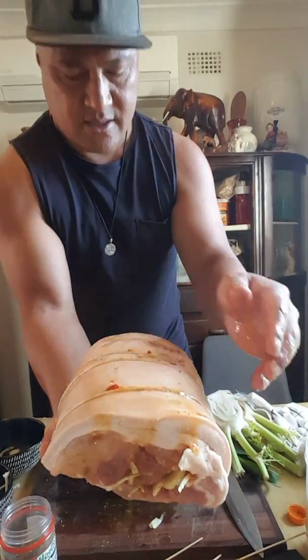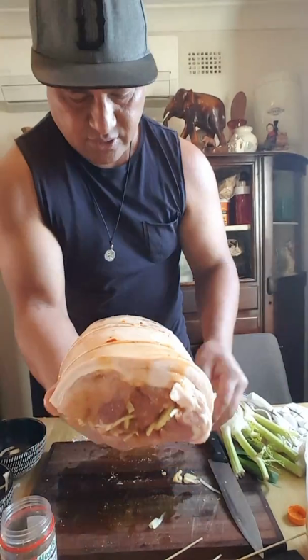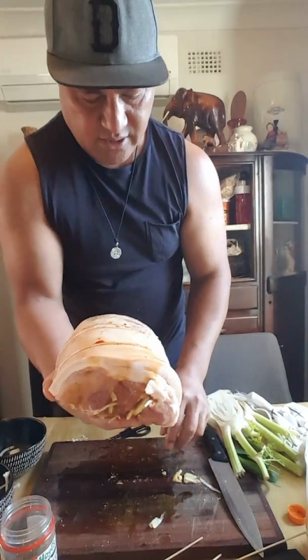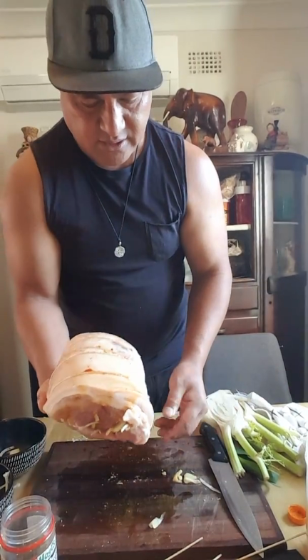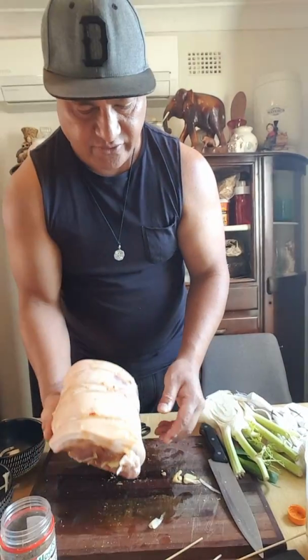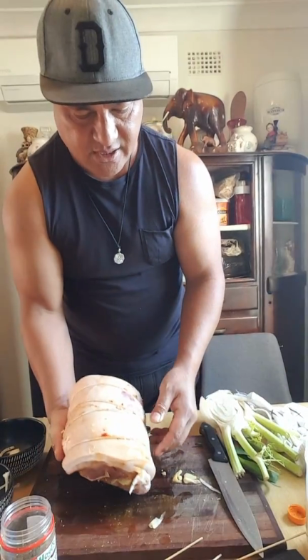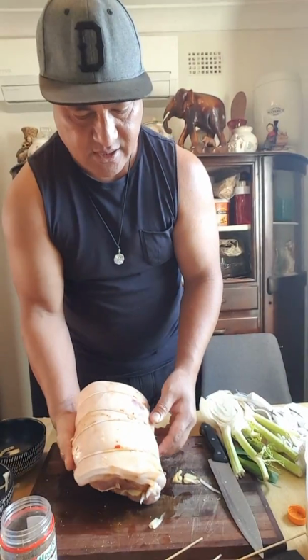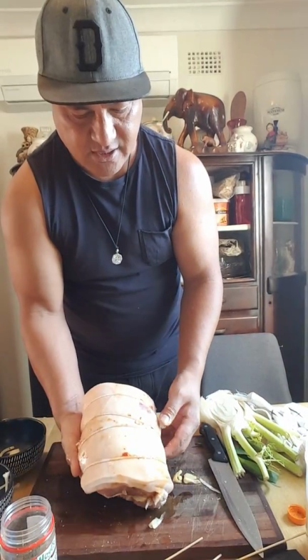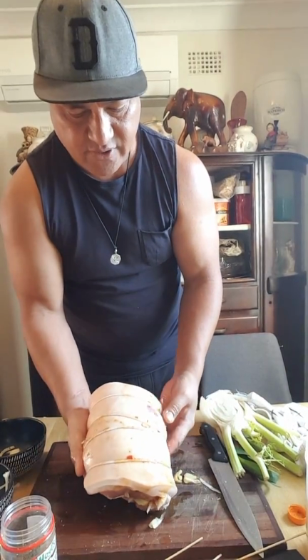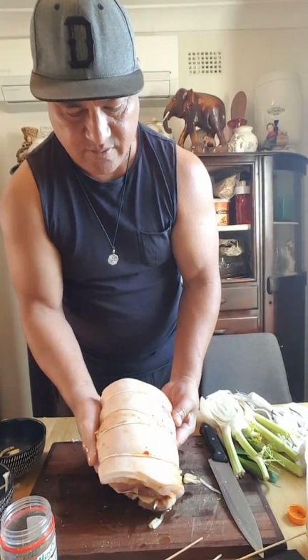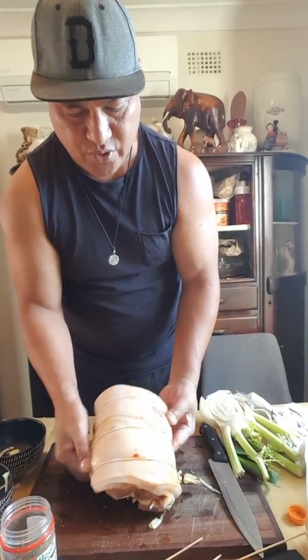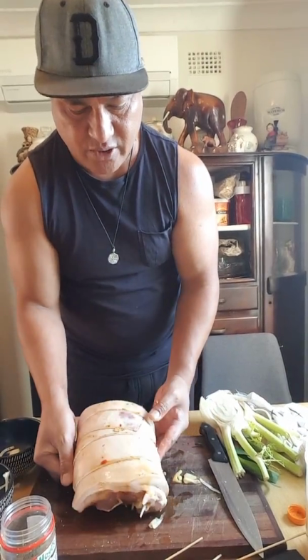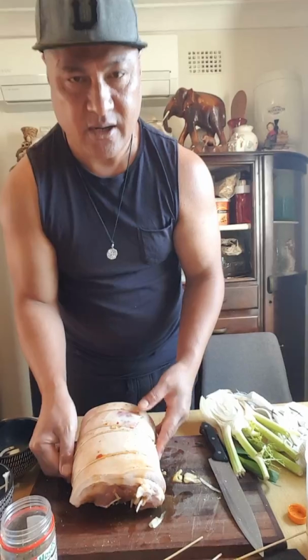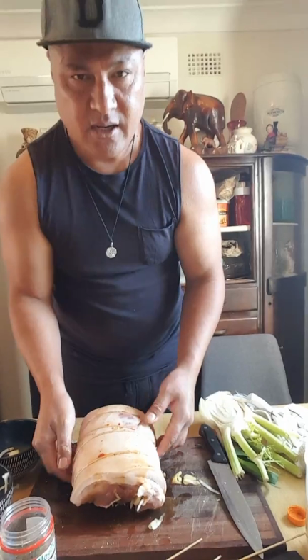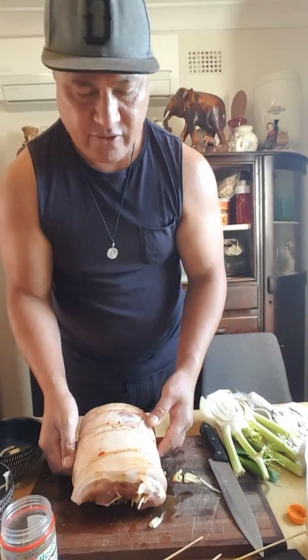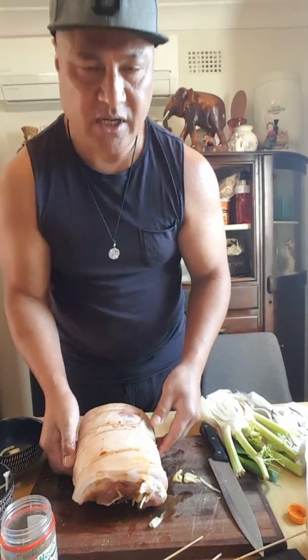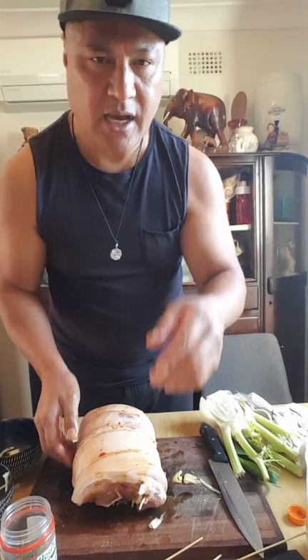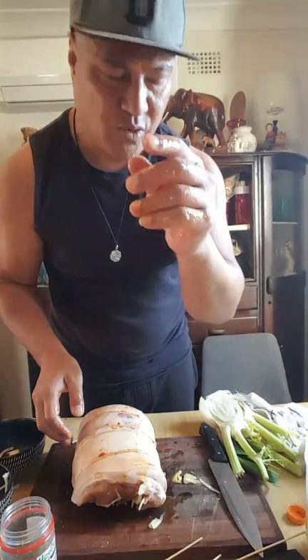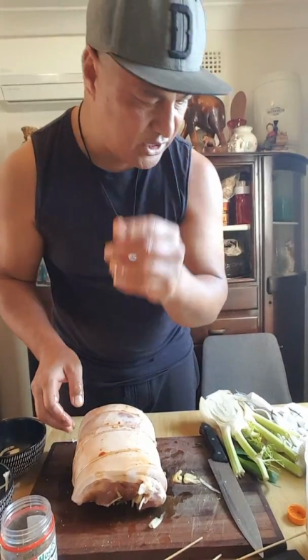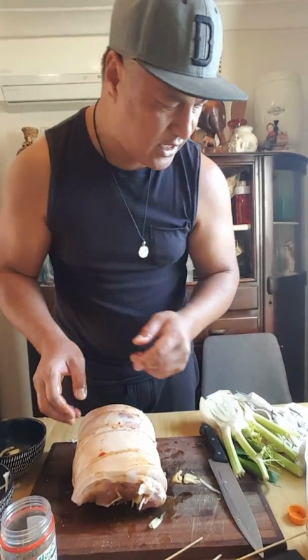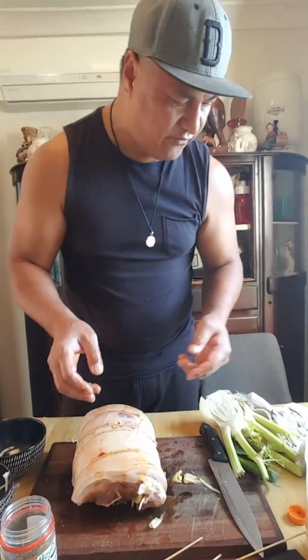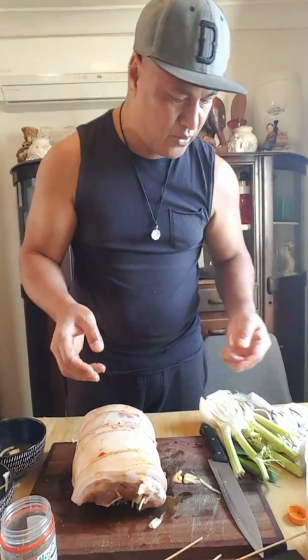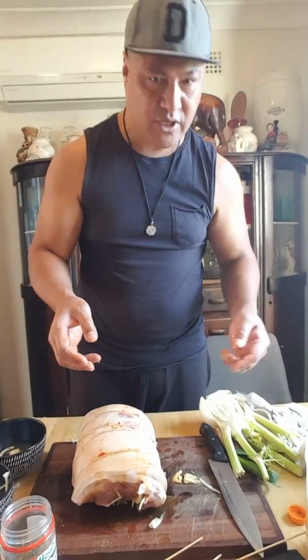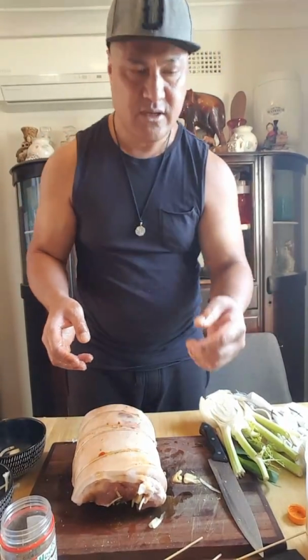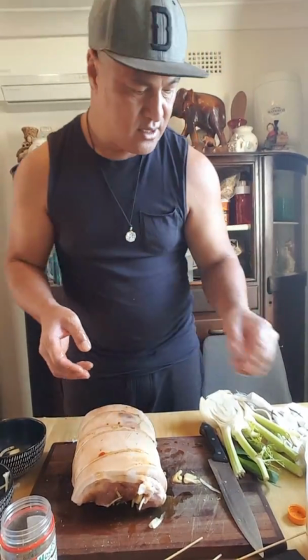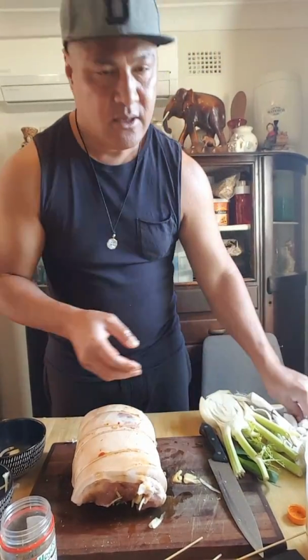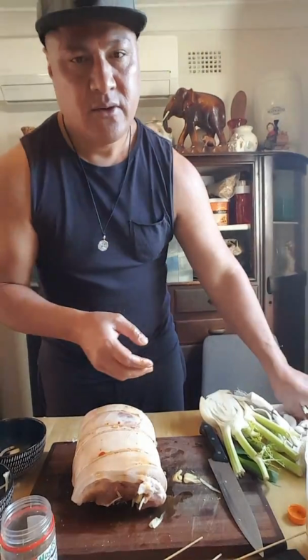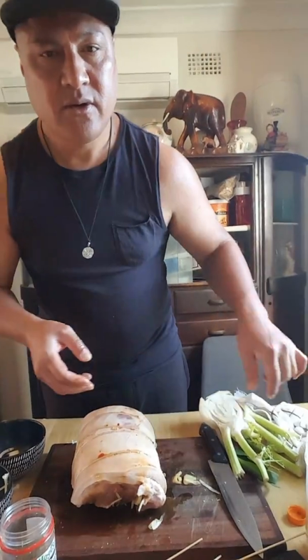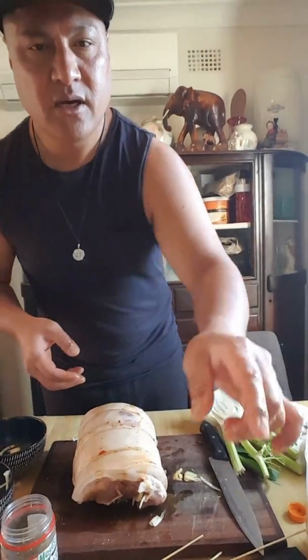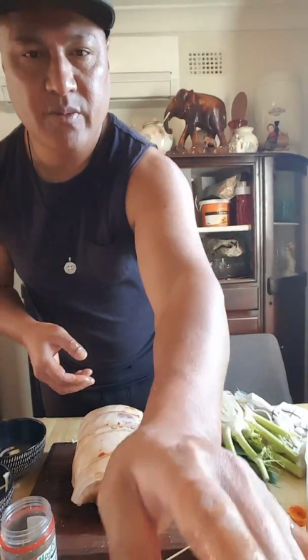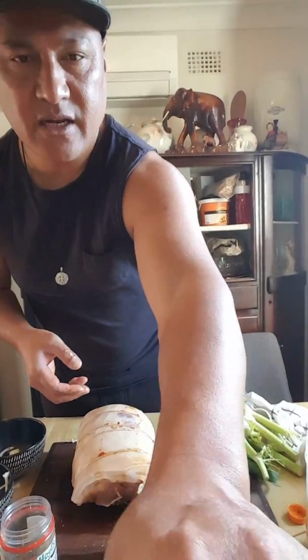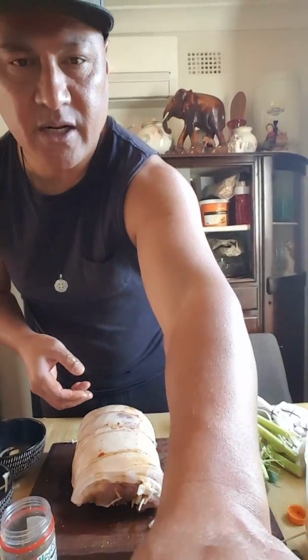I'll show you something very important if you want a crunchy skin on the pork. I'll be back in a minute.